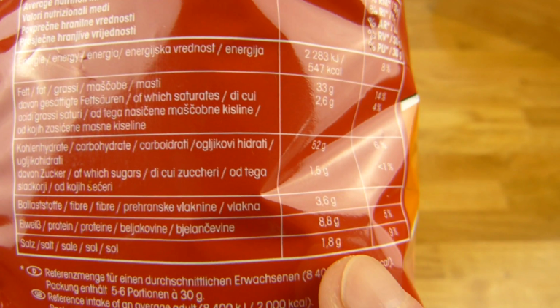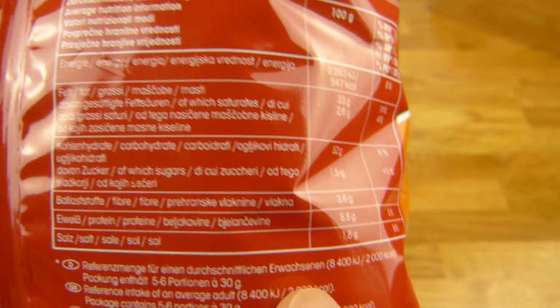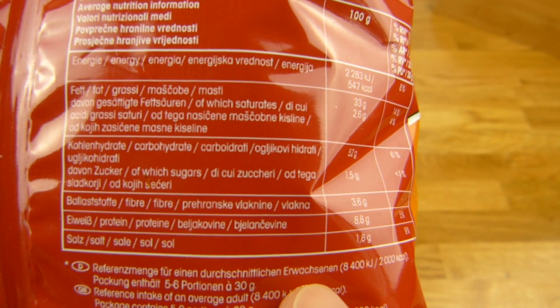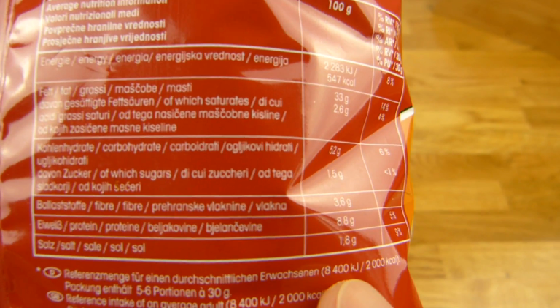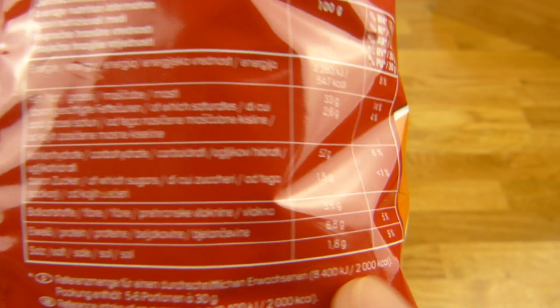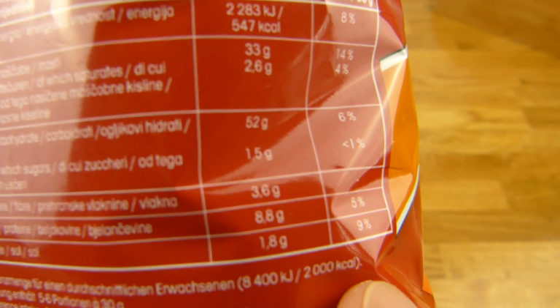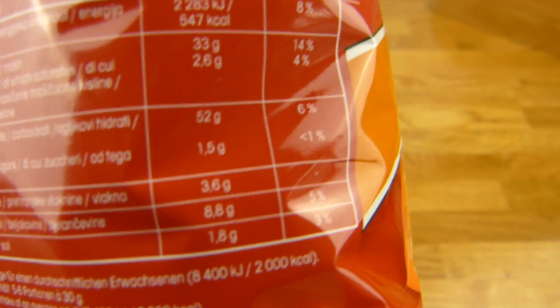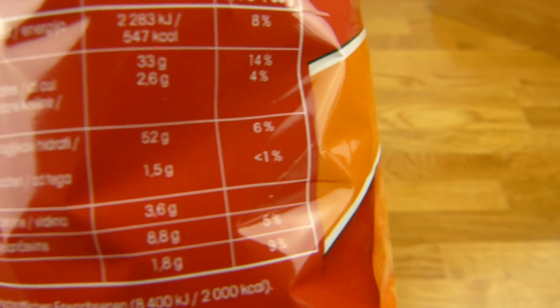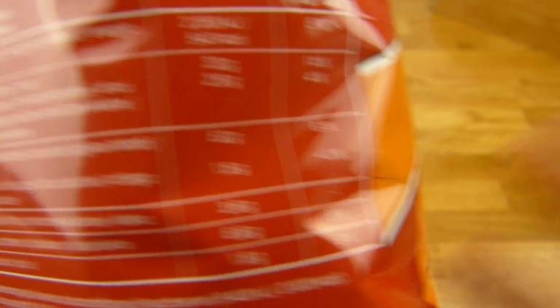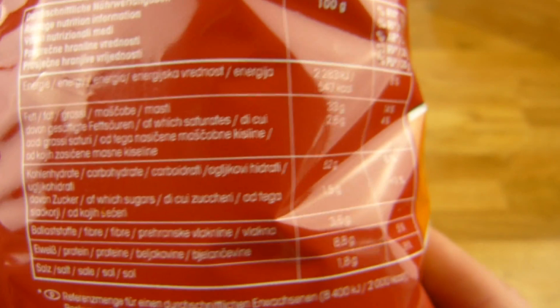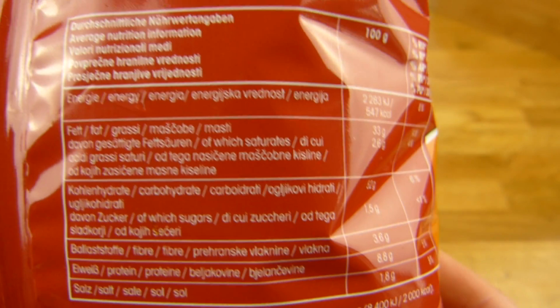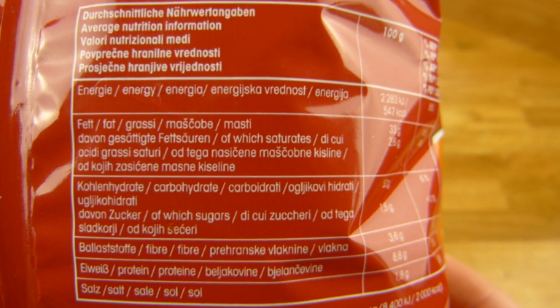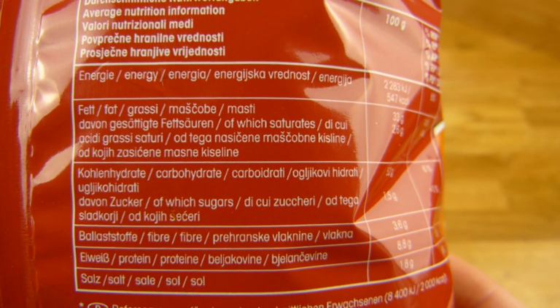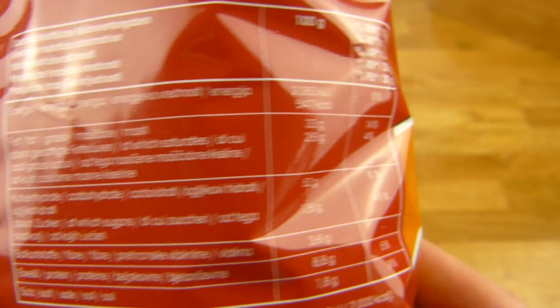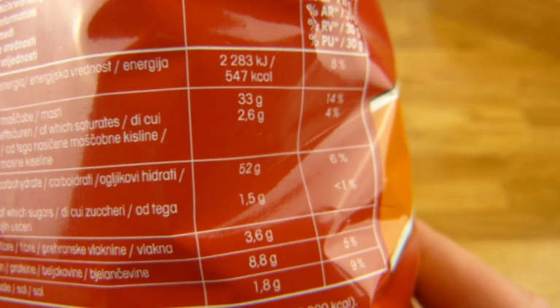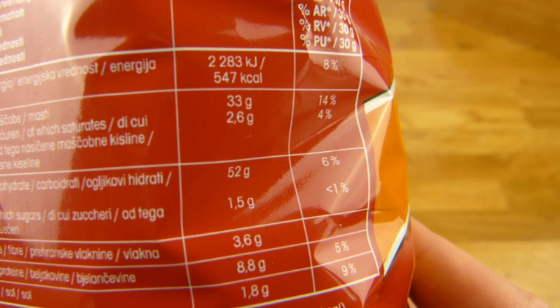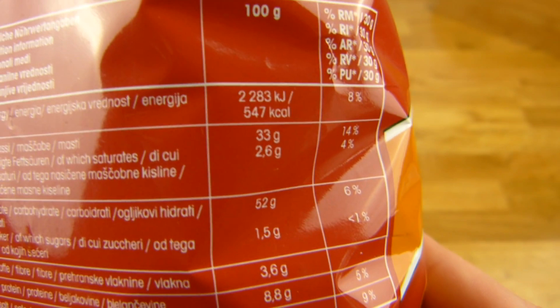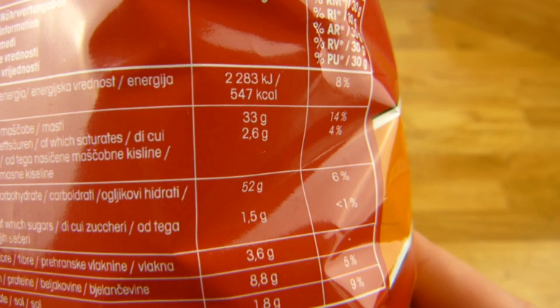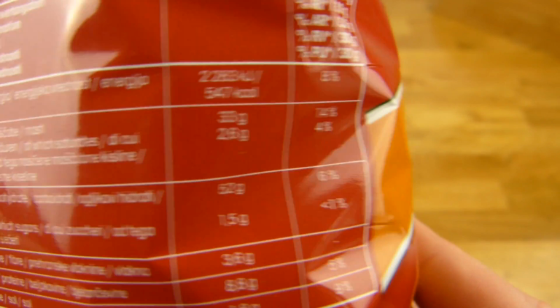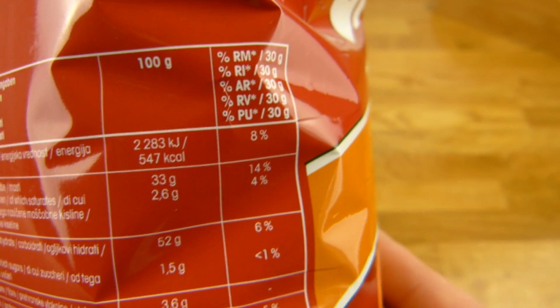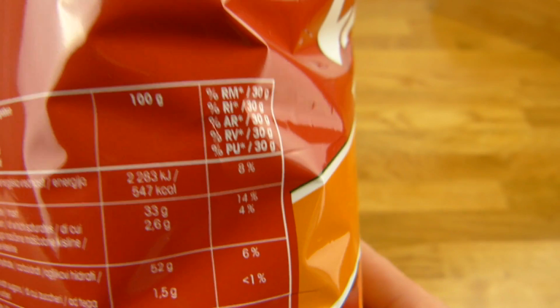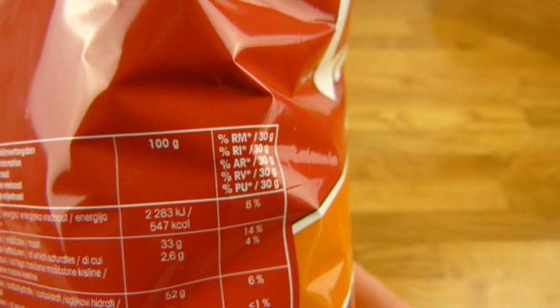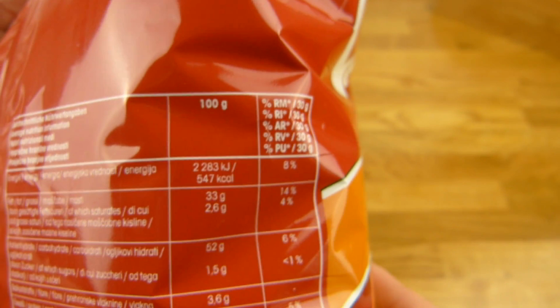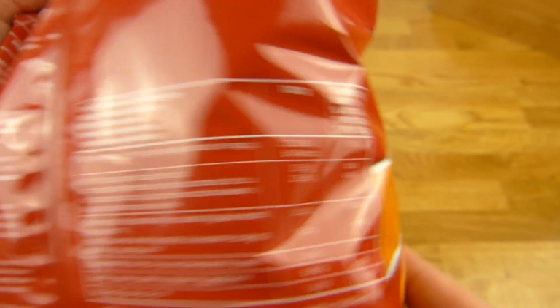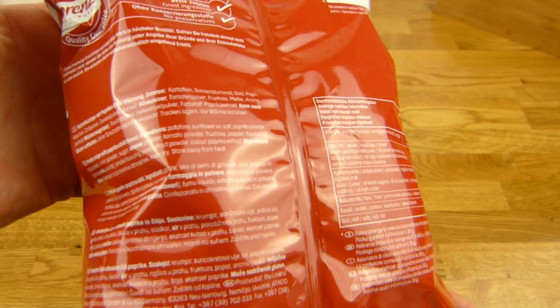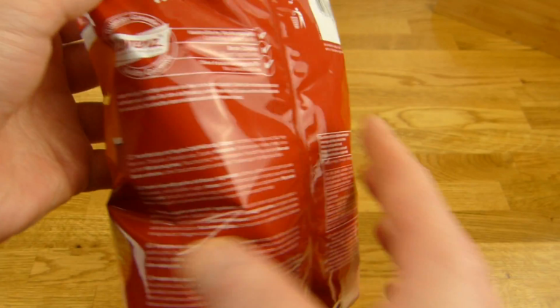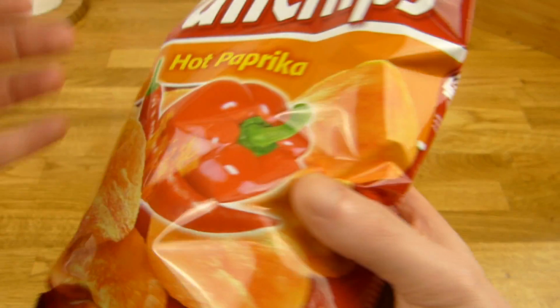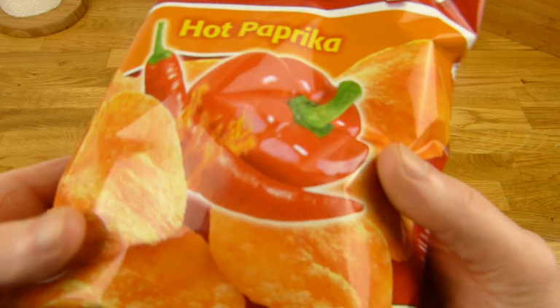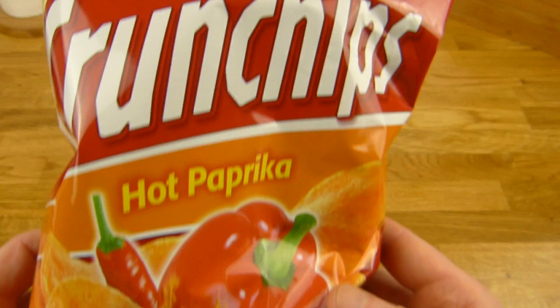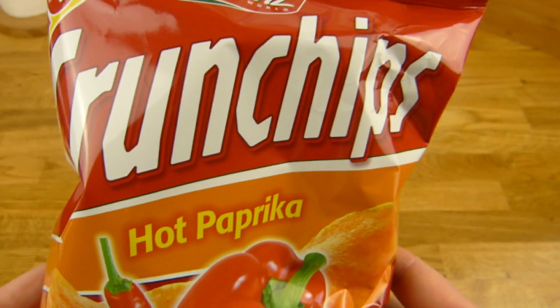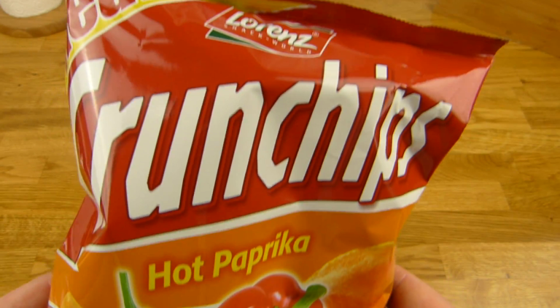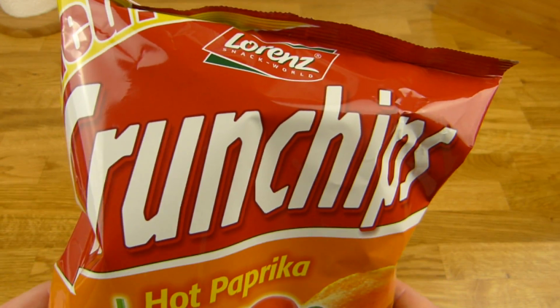33% fat, 1.8% salt. So nearly 1000 calories for the whole bag.